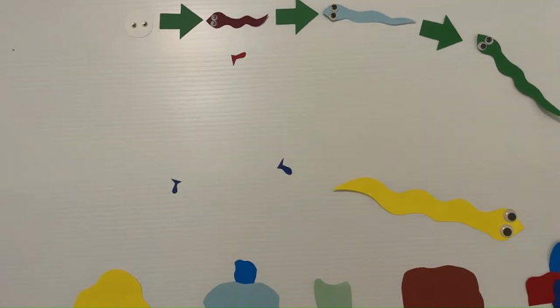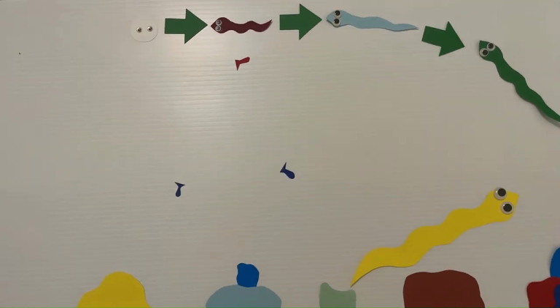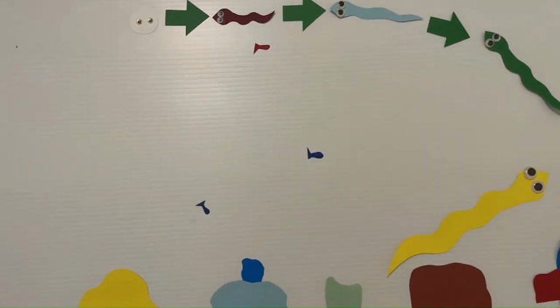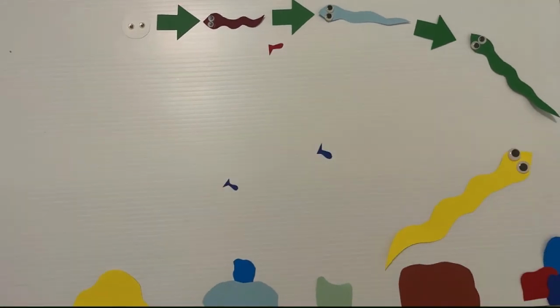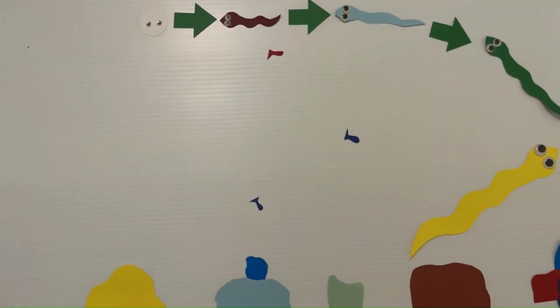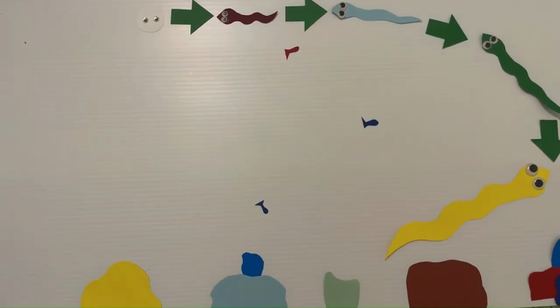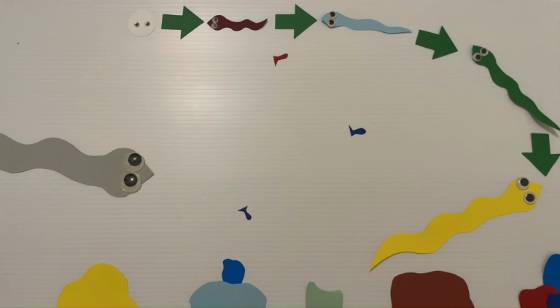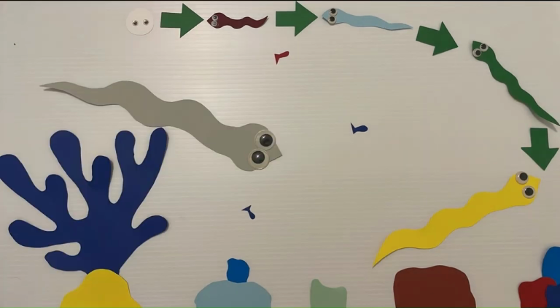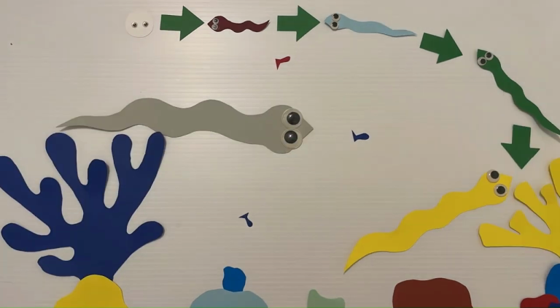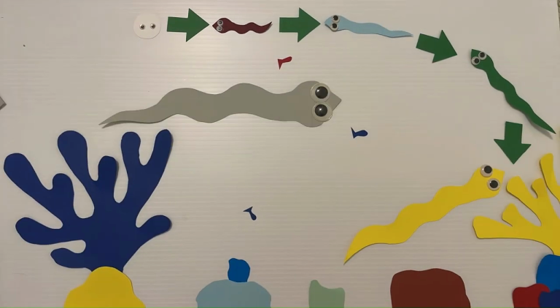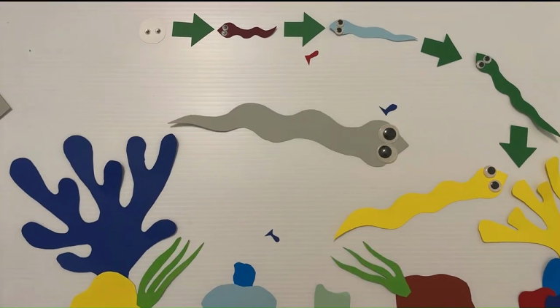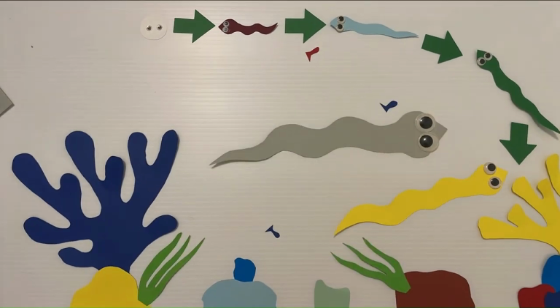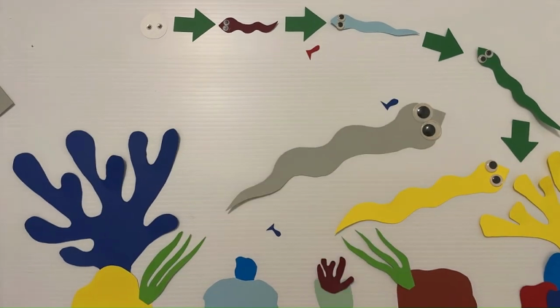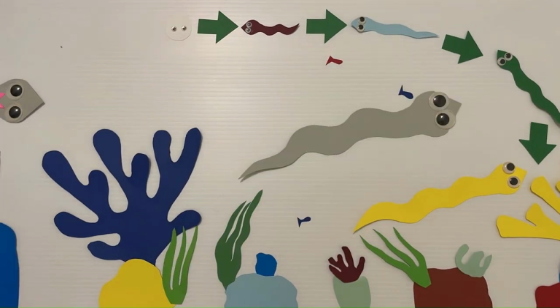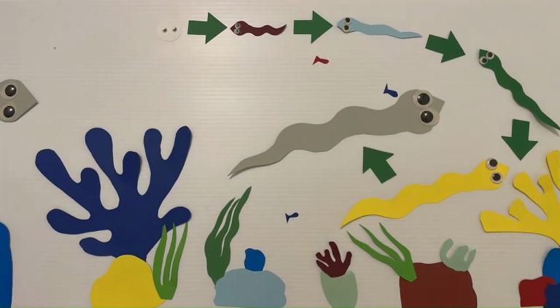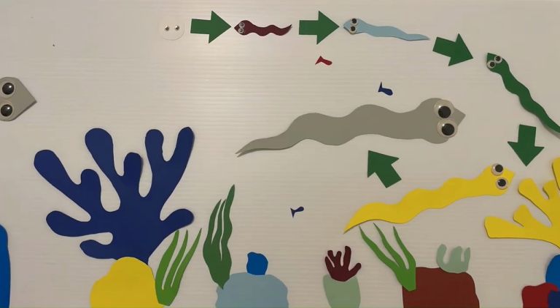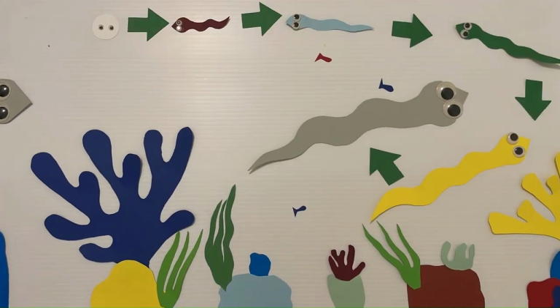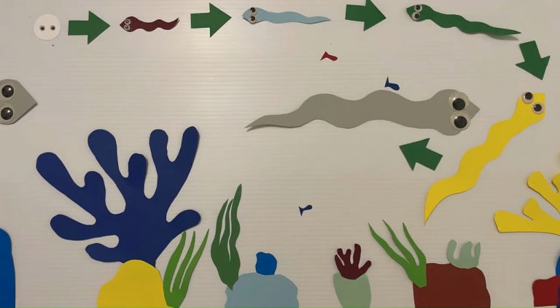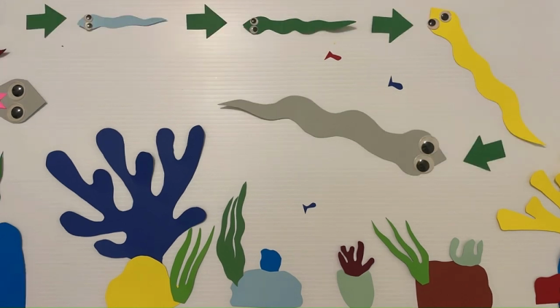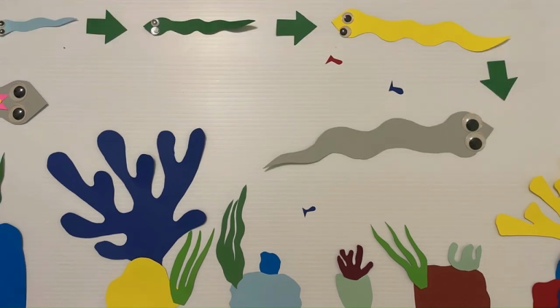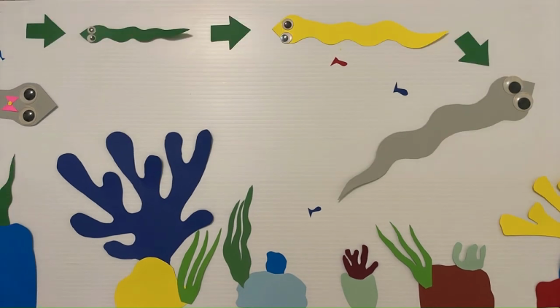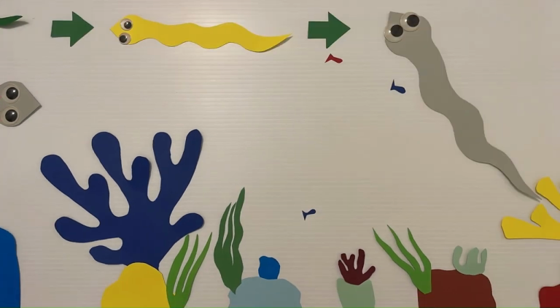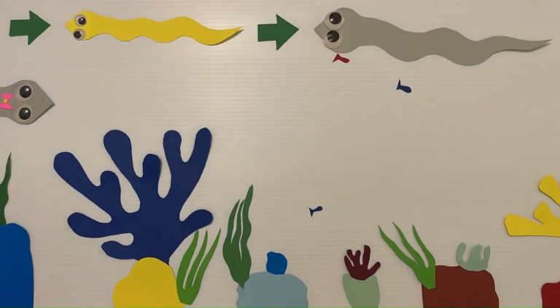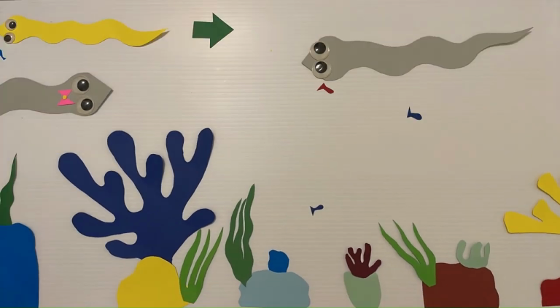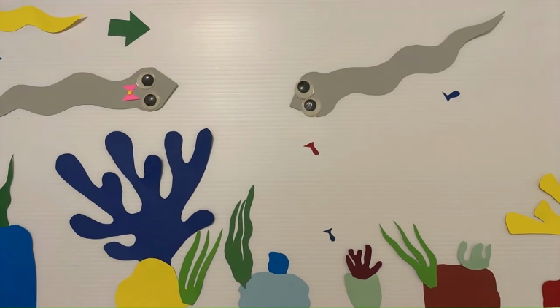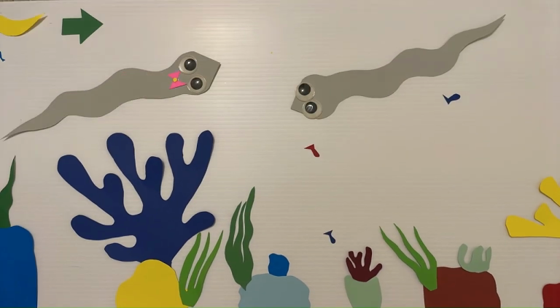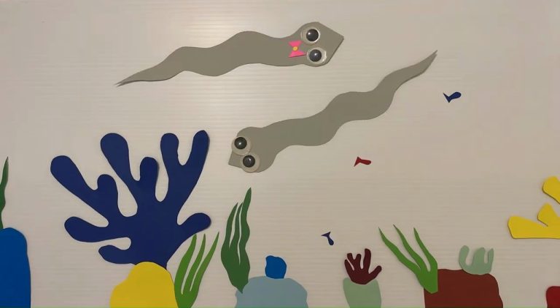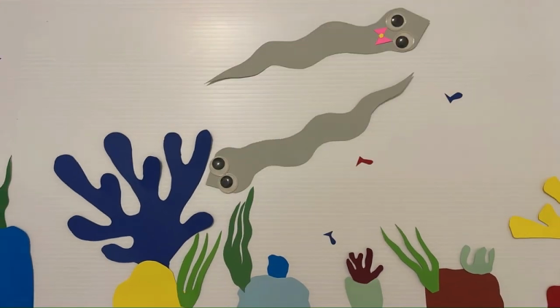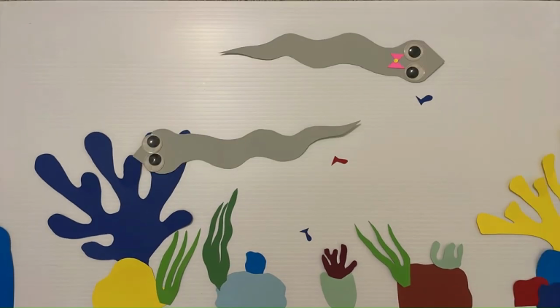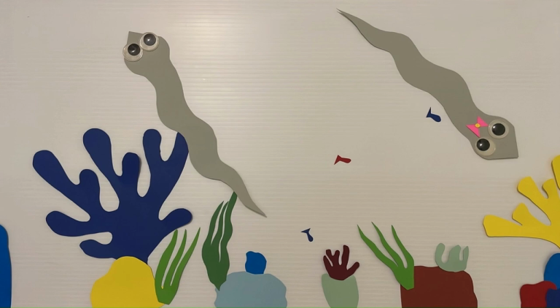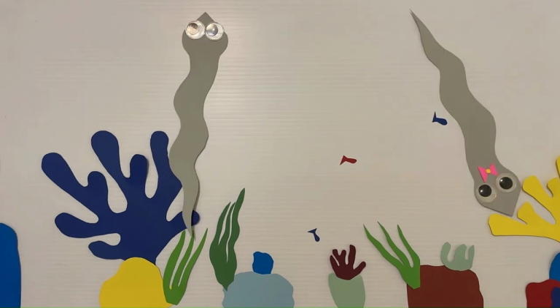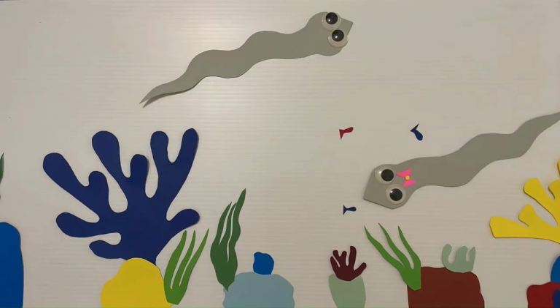In the transition from yellow eel to silver eel, the eels stop eating, and their digestive organs change into their reproductive organs. As a semelparous species, the eels will die after breeding, so there is no need for them to digest food once their final migration begins.